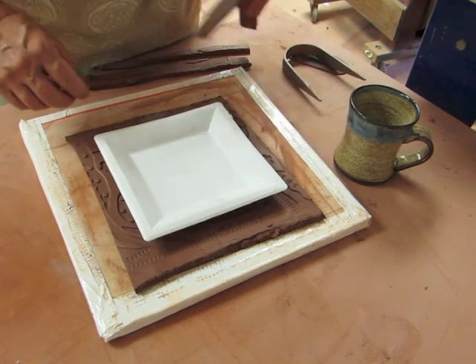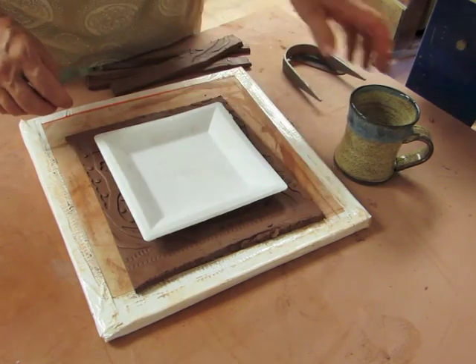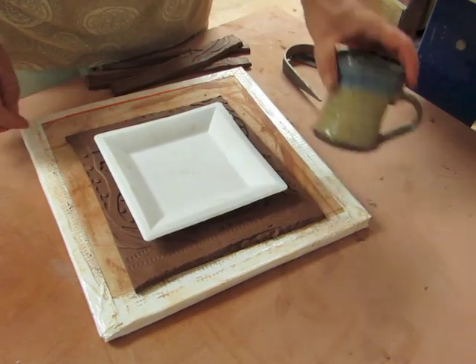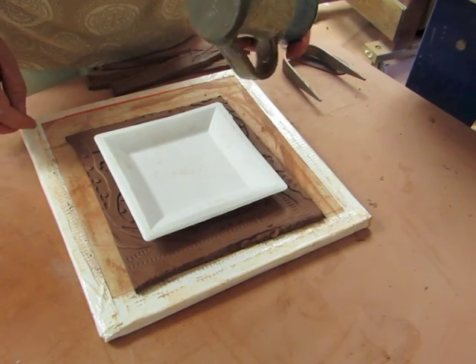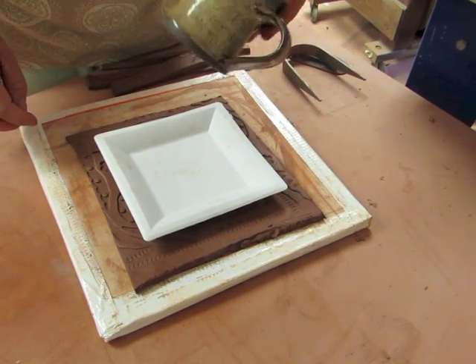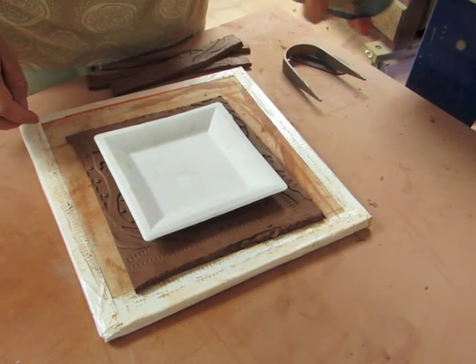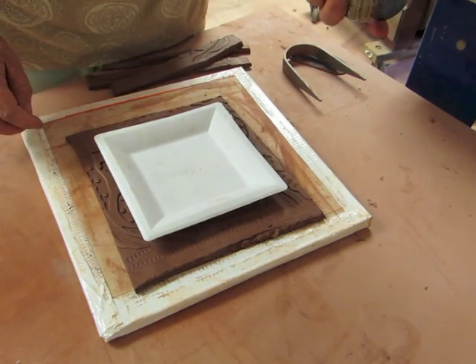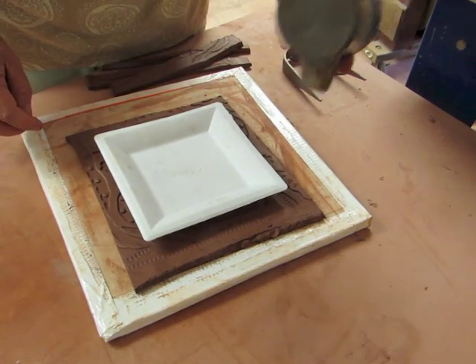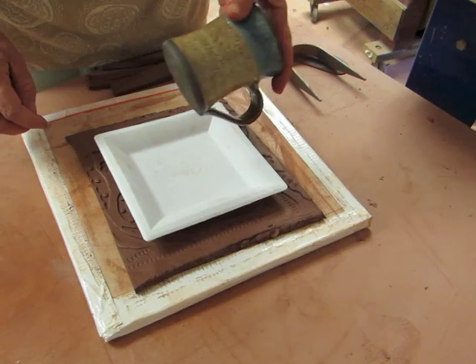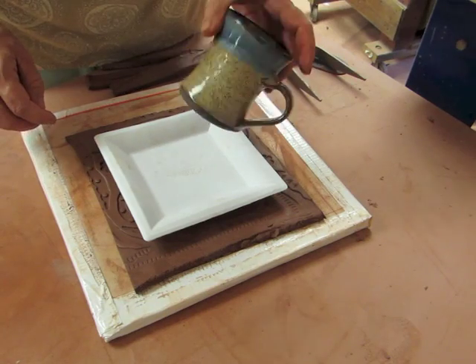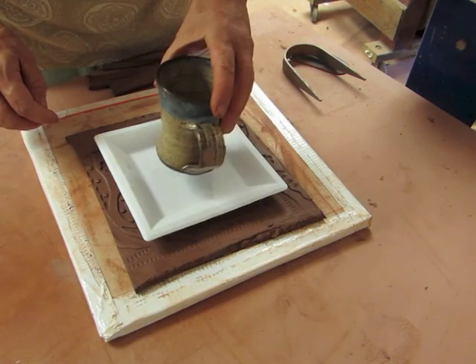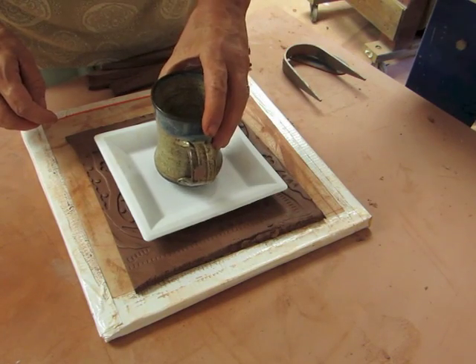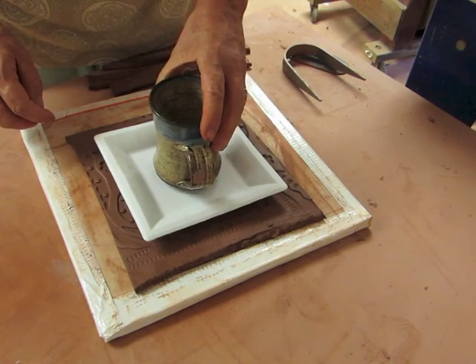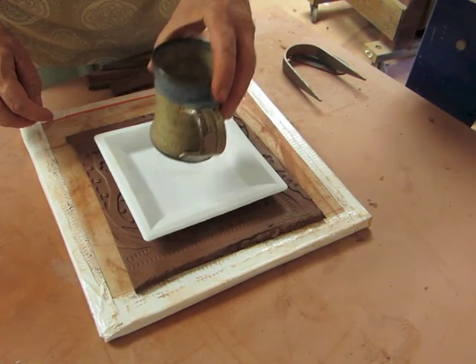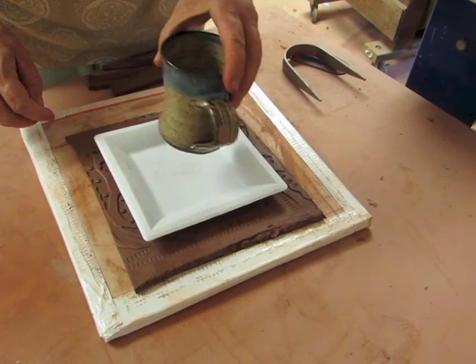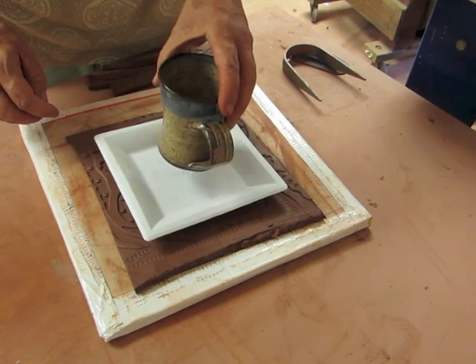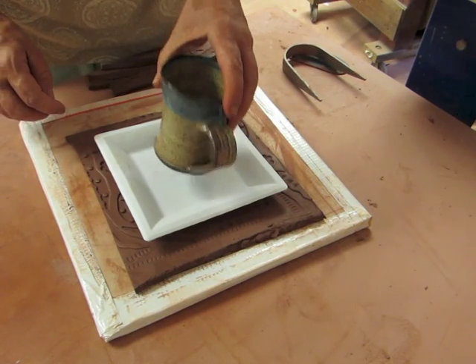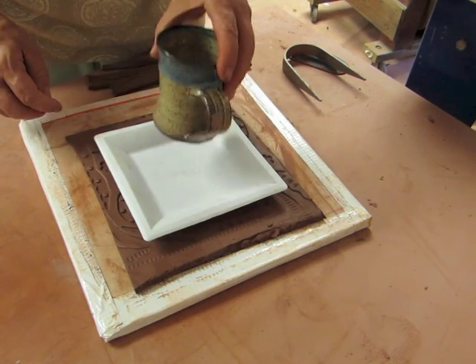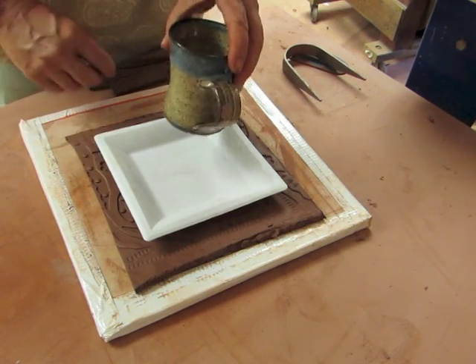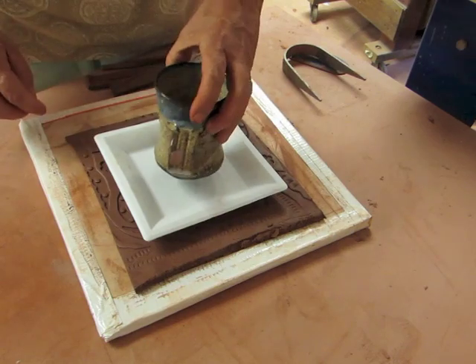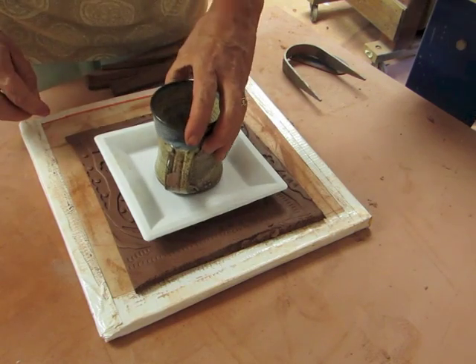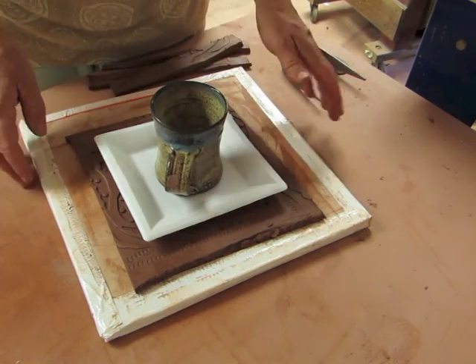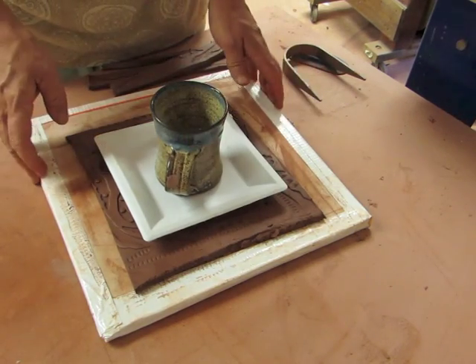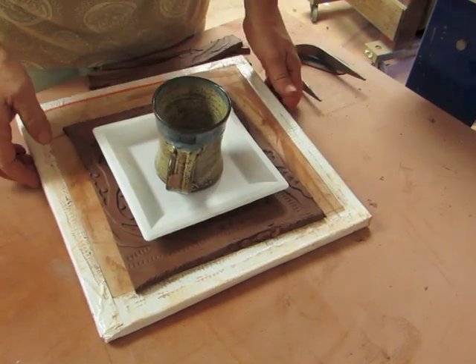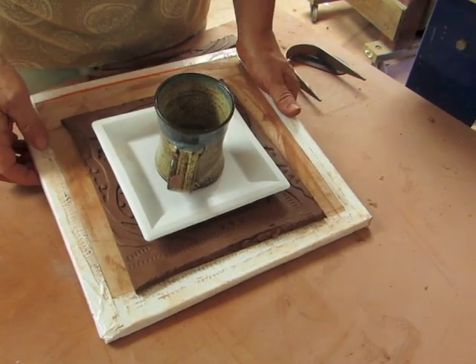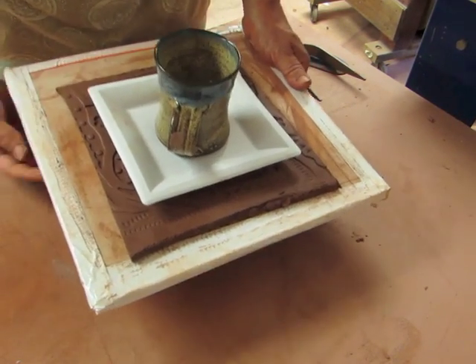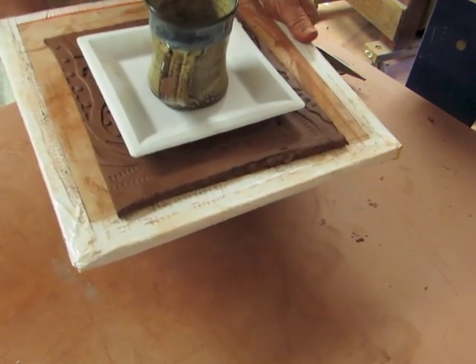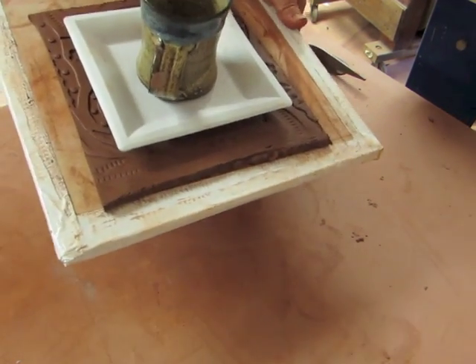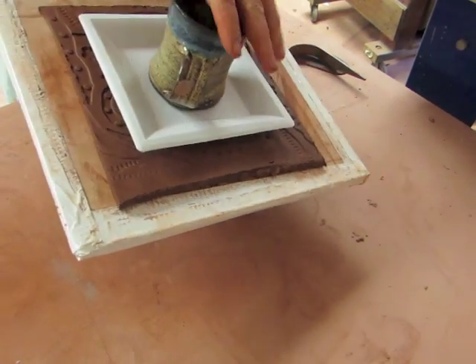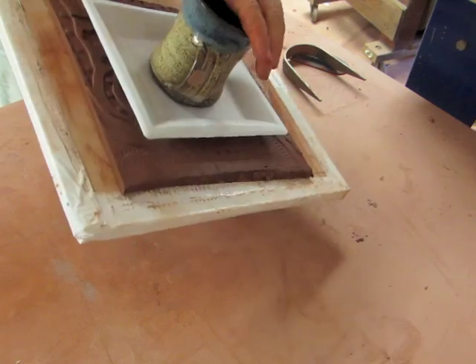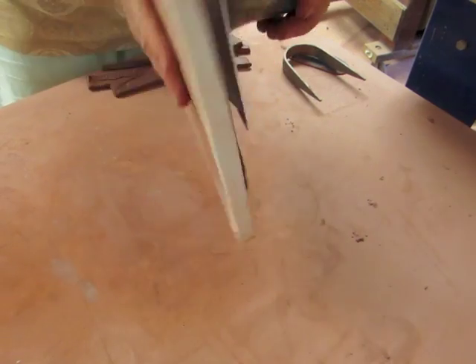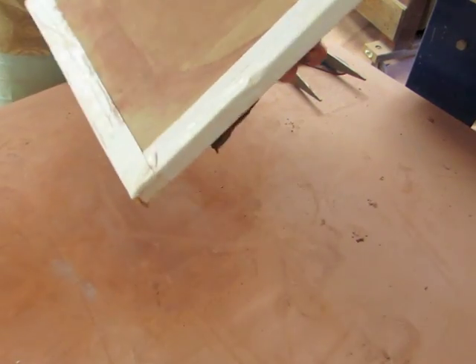I just grabbed a mug because I happen to have it hanging on the wall and it's about the right diameter and the right height for a pedestal for this mold. So I'm going to put the mug on the bottom and flip this over.